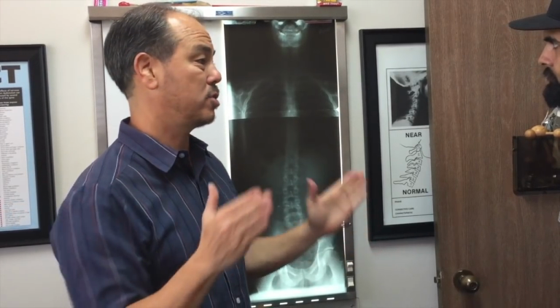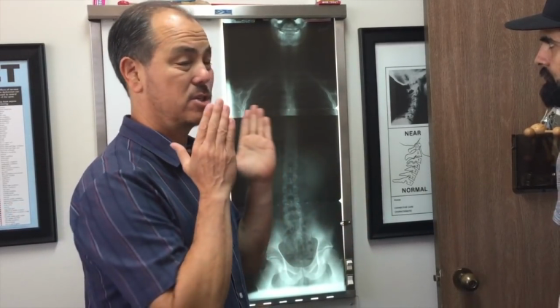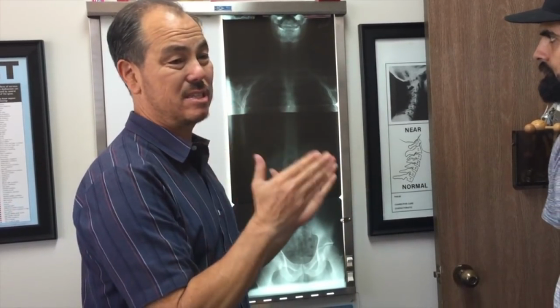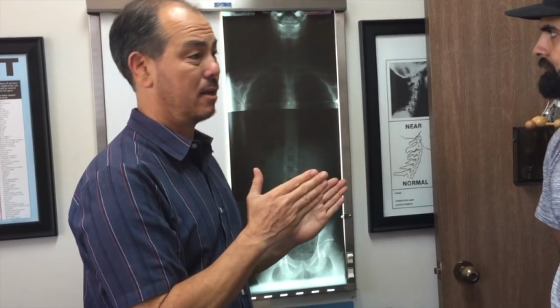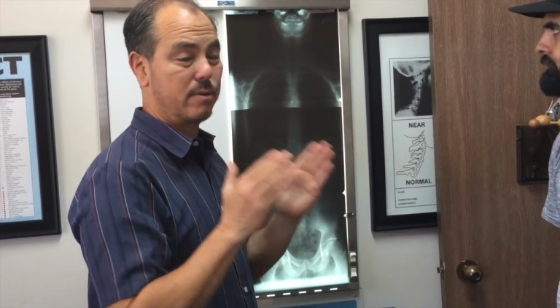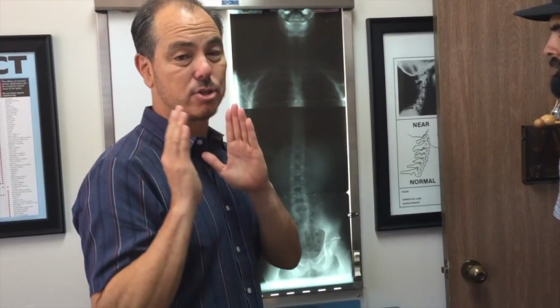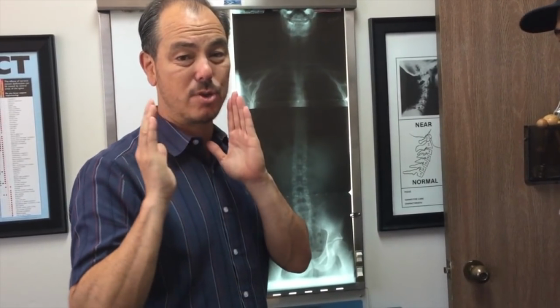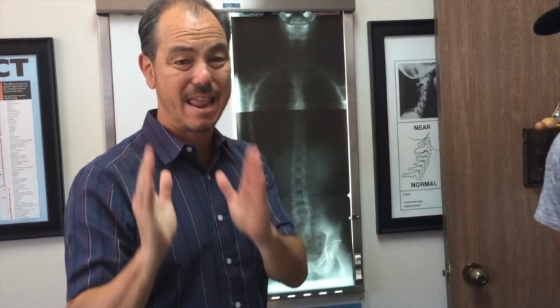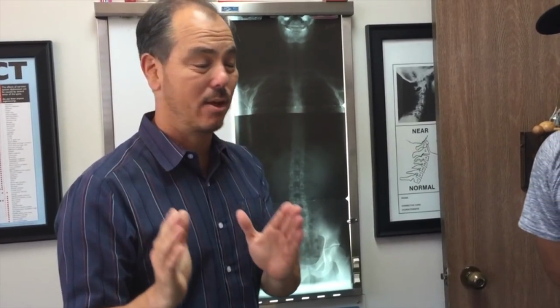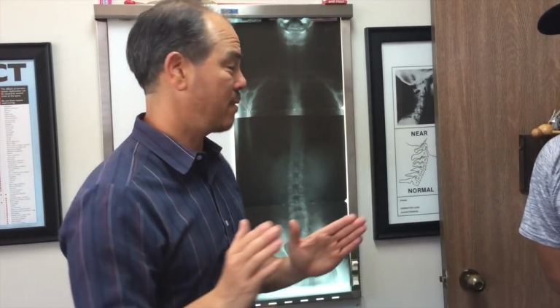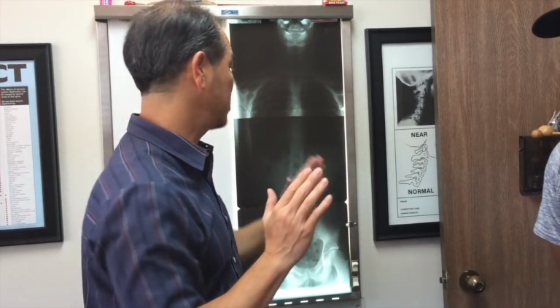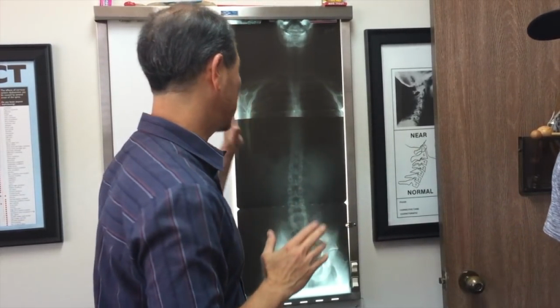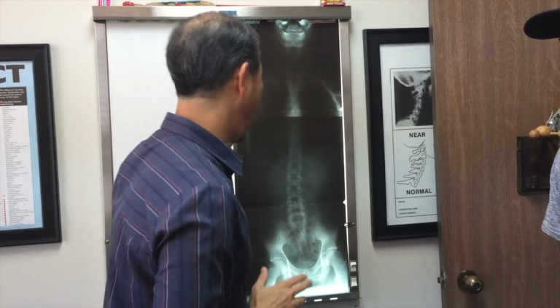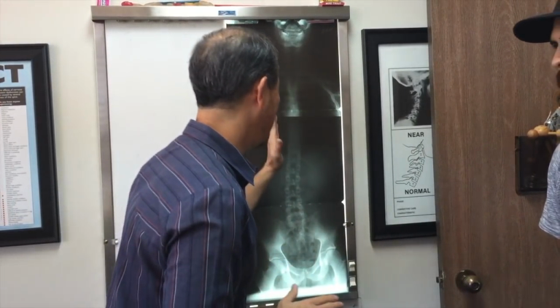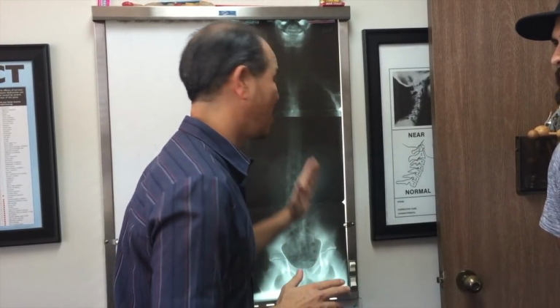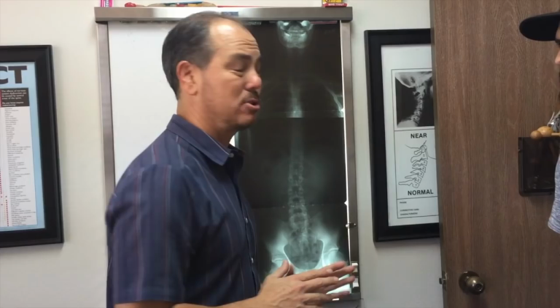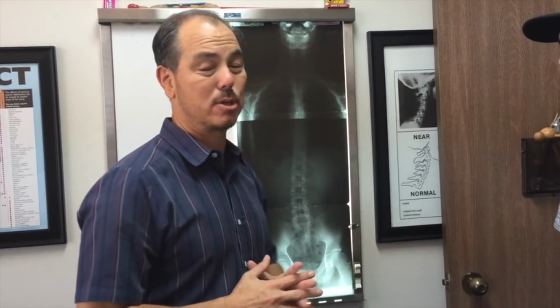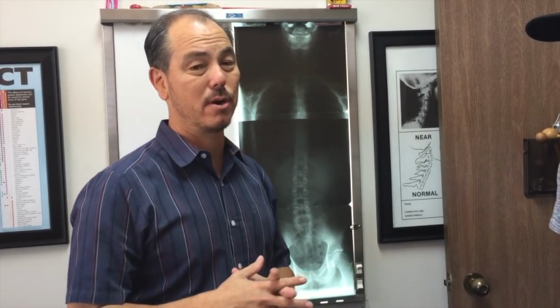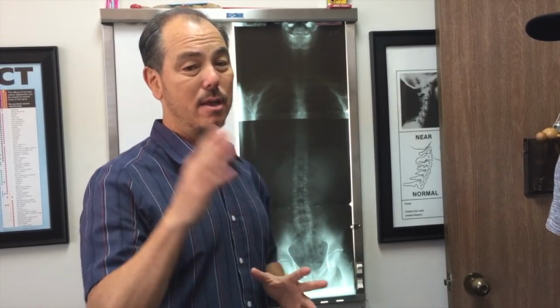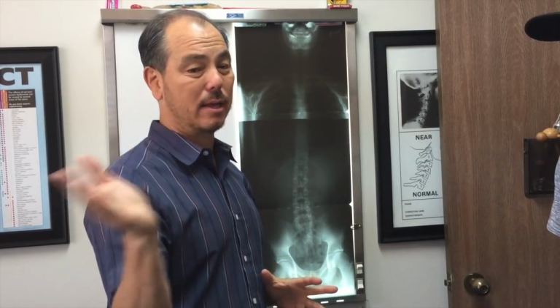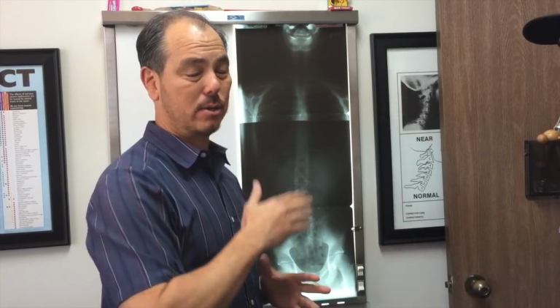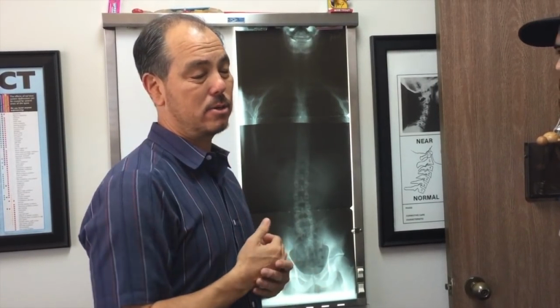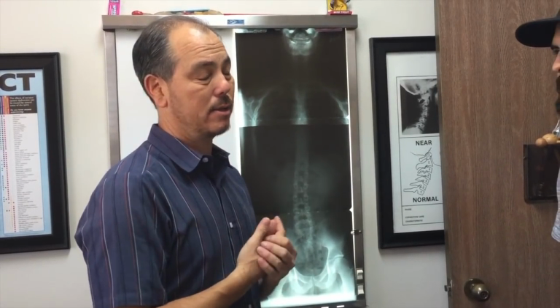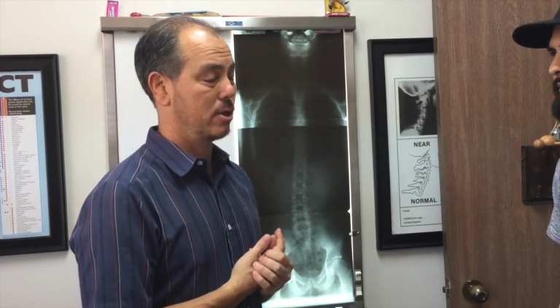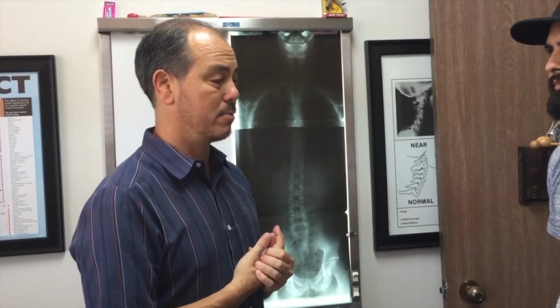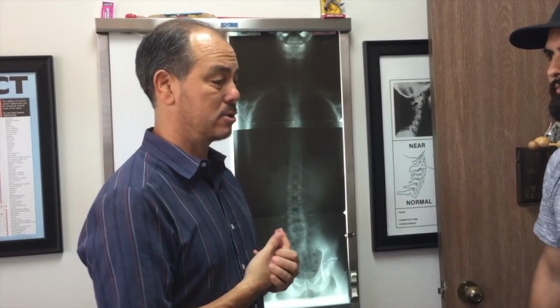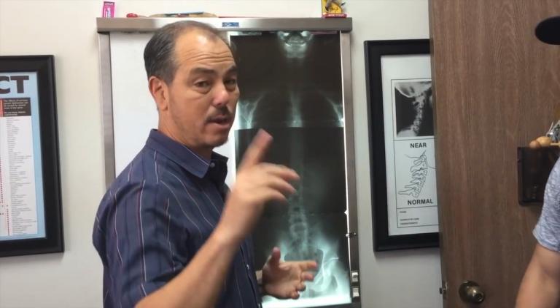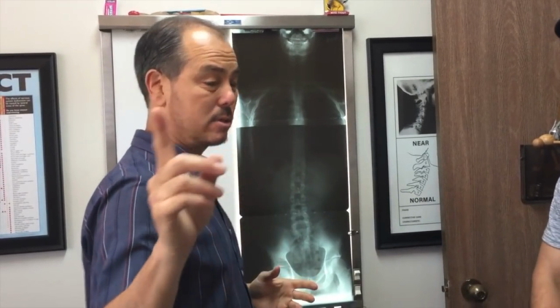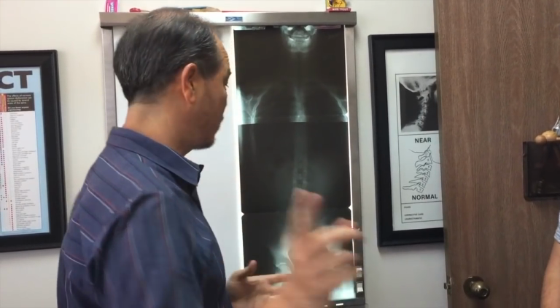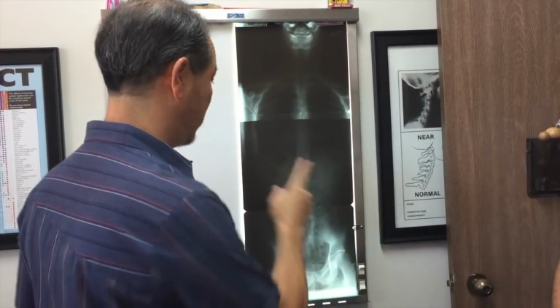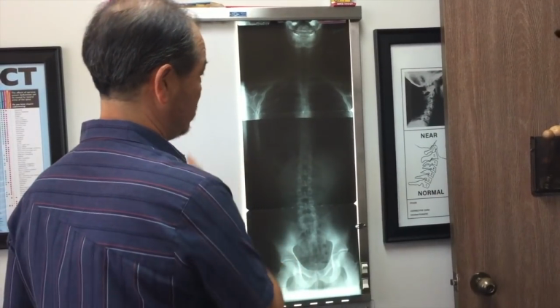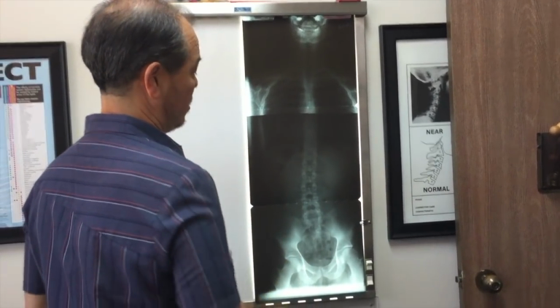We've adjusted just his neck. We've not treated anything else — haven't adjusted anything in his body. He's doing much better. I'll let Edgar tell you that in a minute. So anyway, let's go over the different issues here.